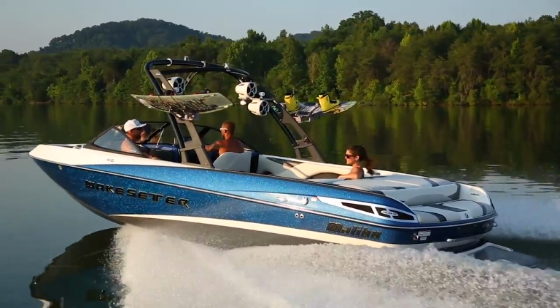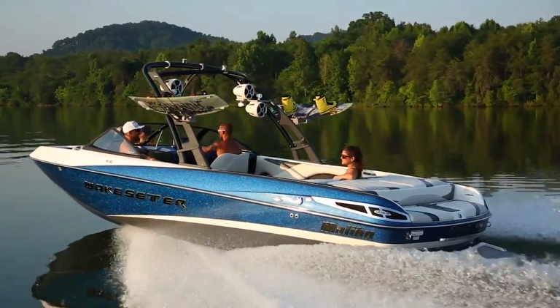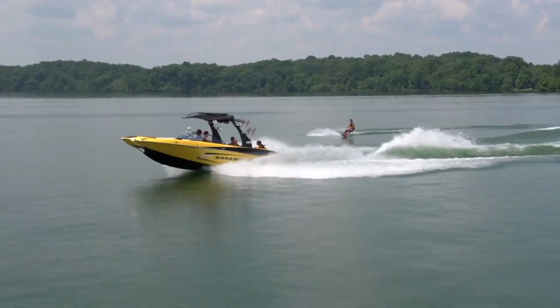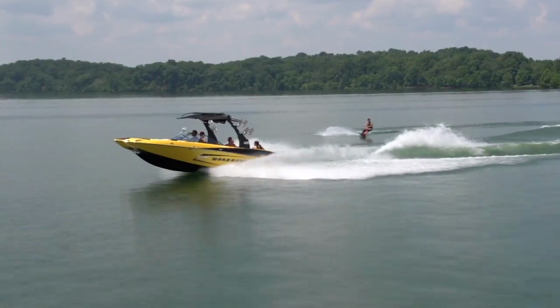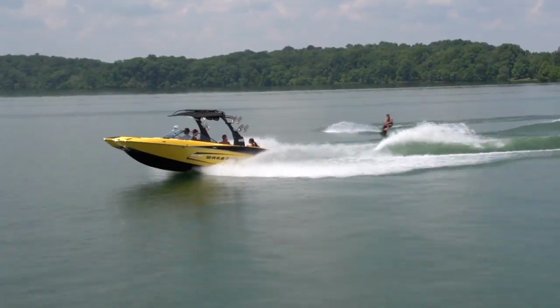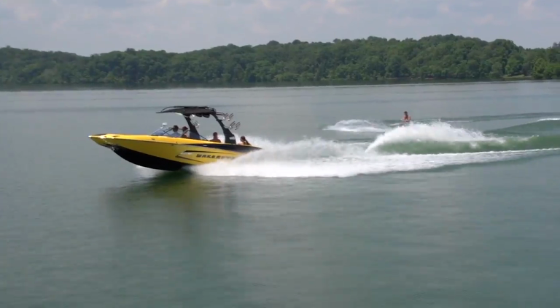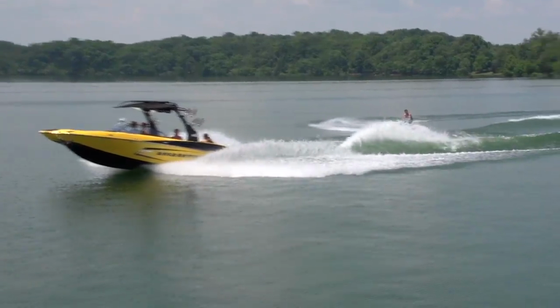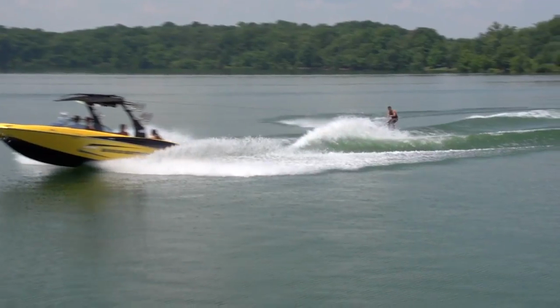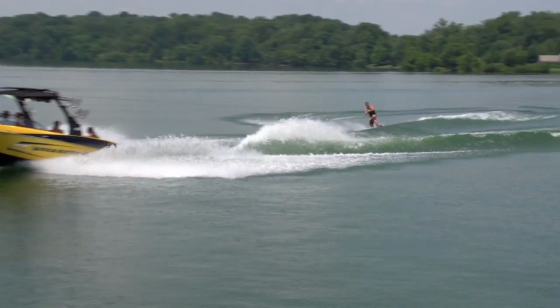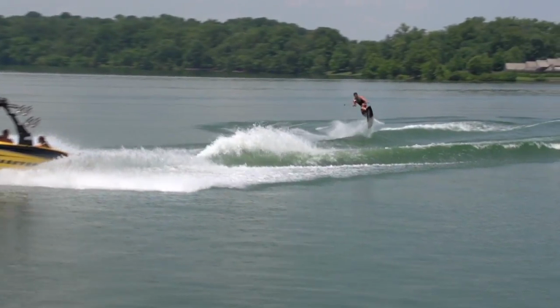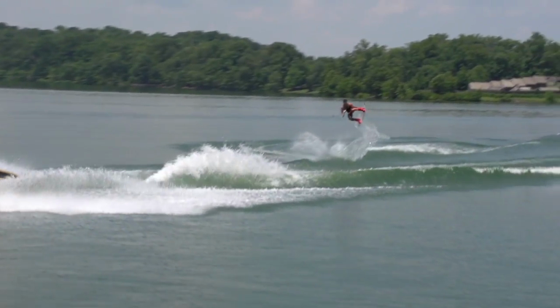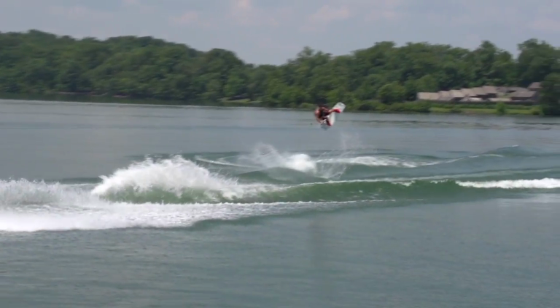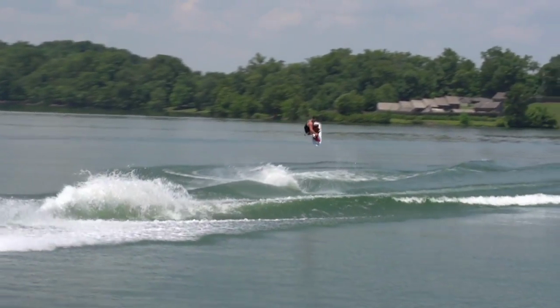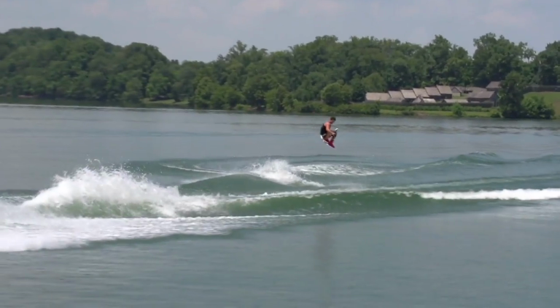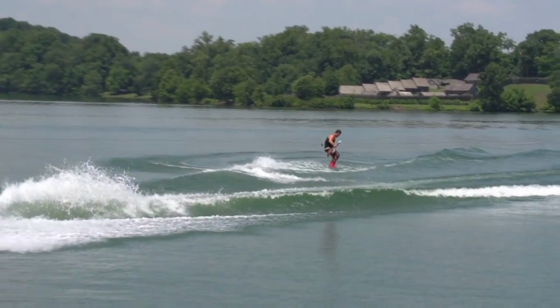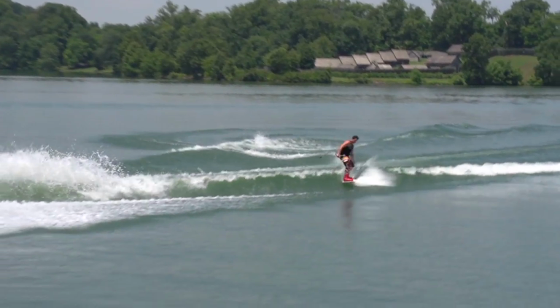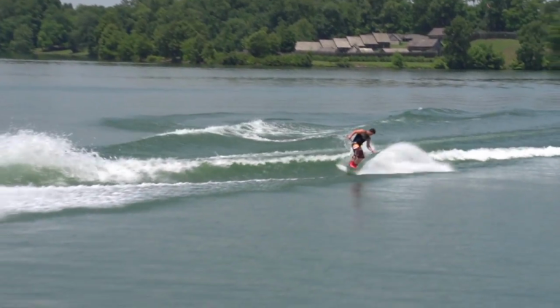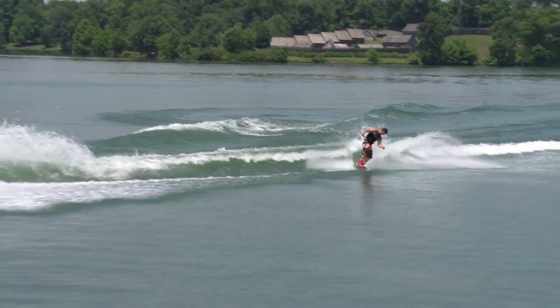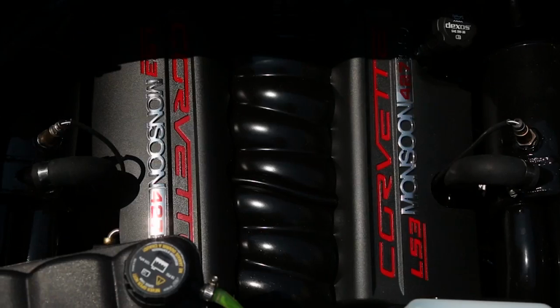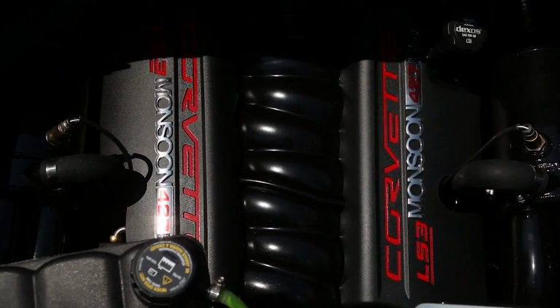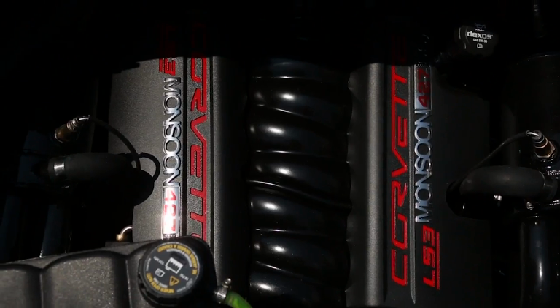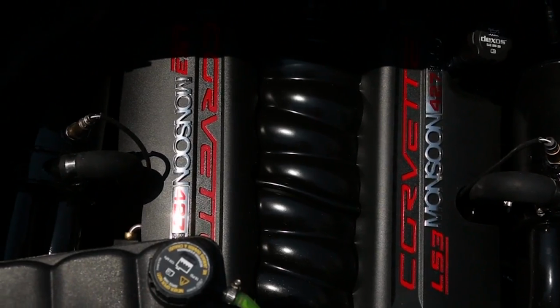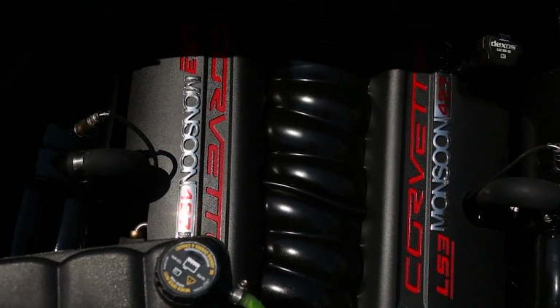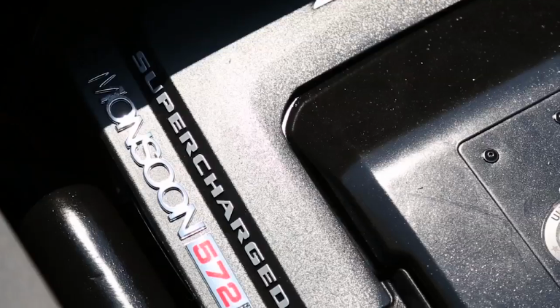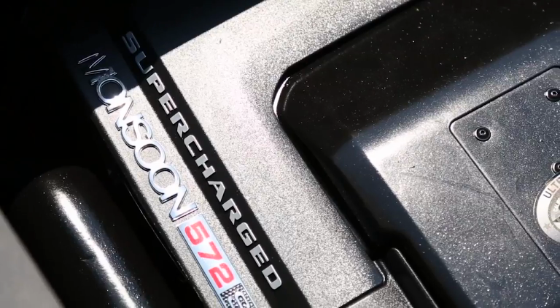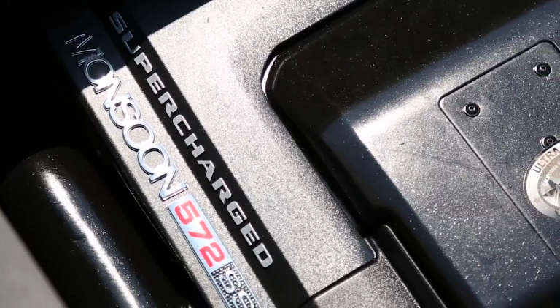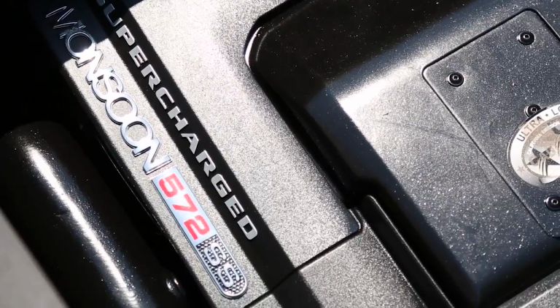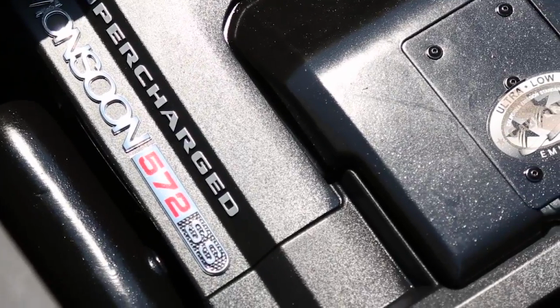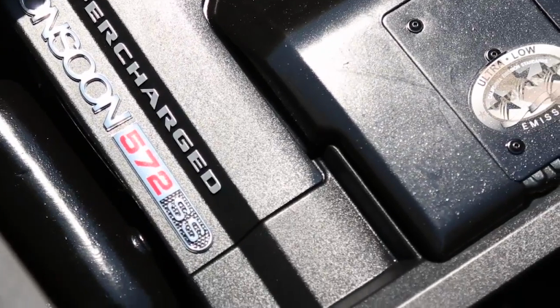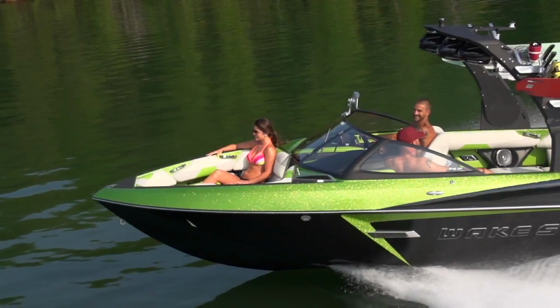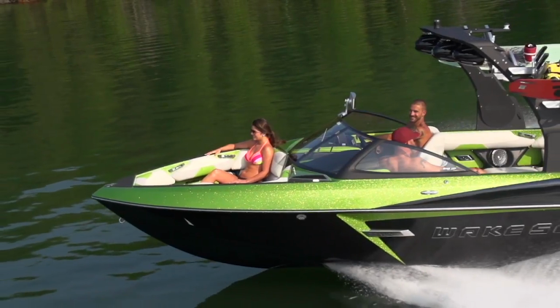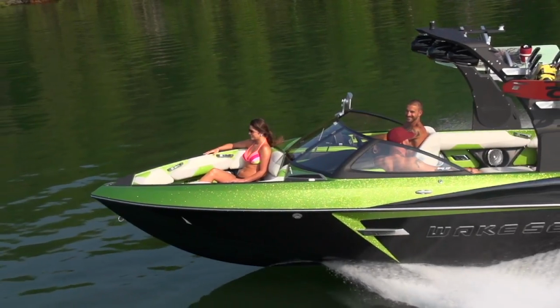Handling is nothing without reliable performance, which is why Malibu uses the most powerful inboard engines on the market with ideal gear ratios to optimize low end power.